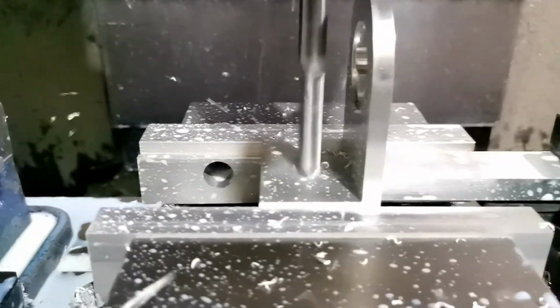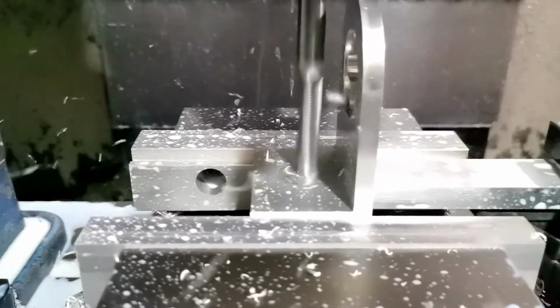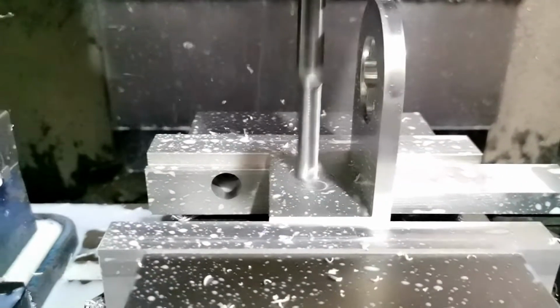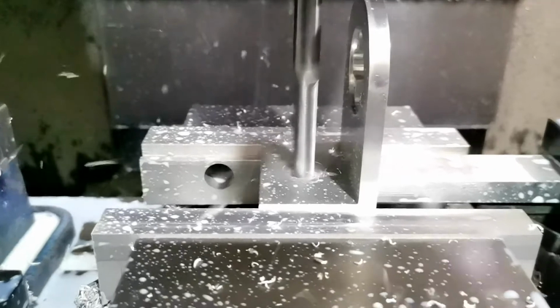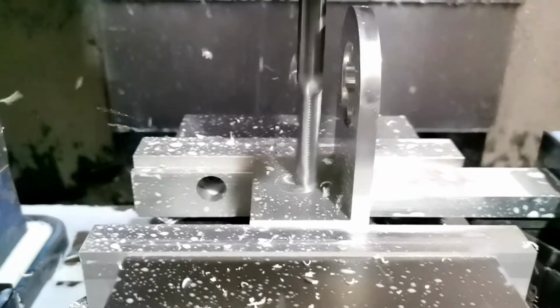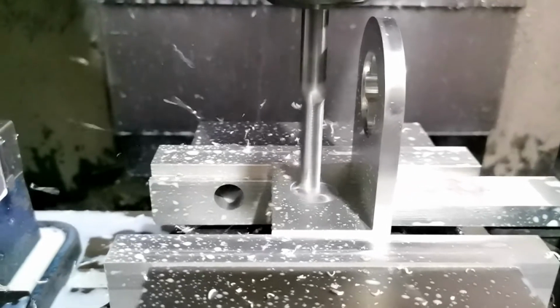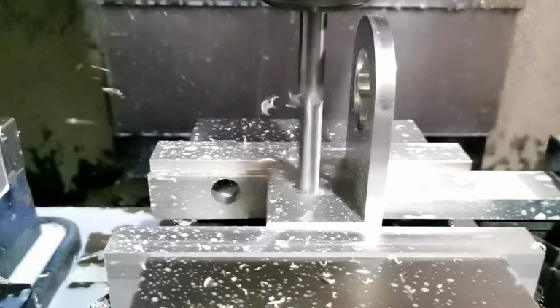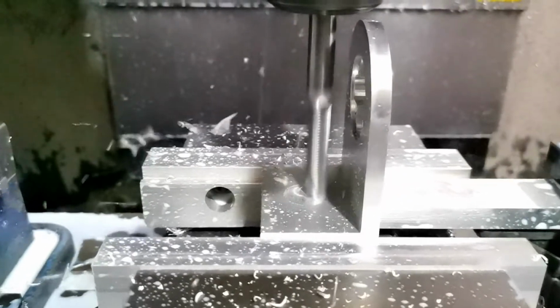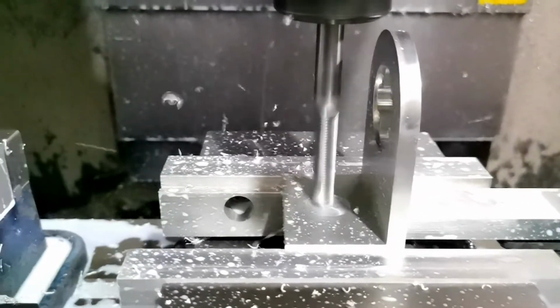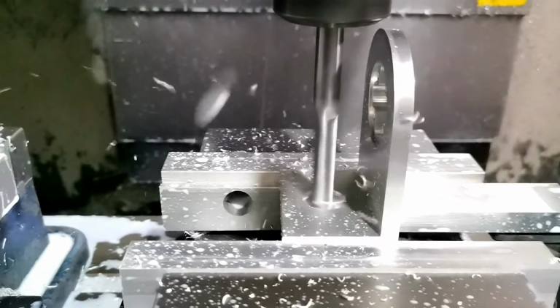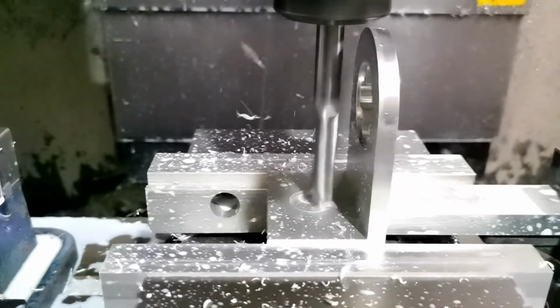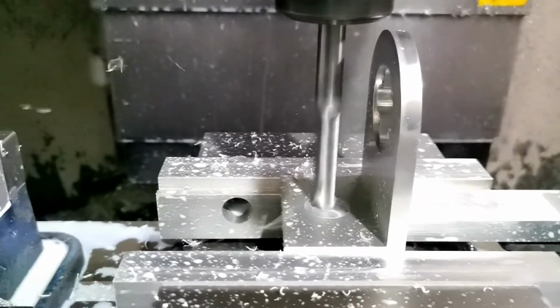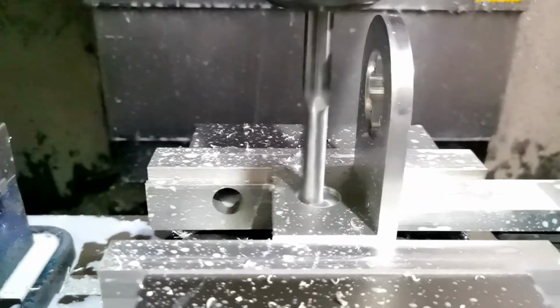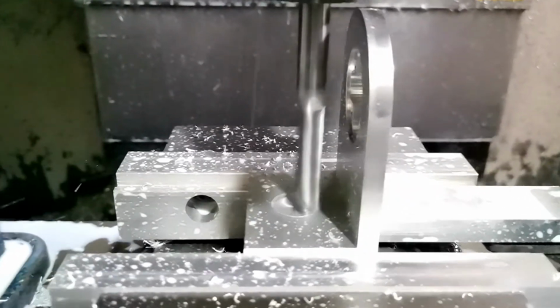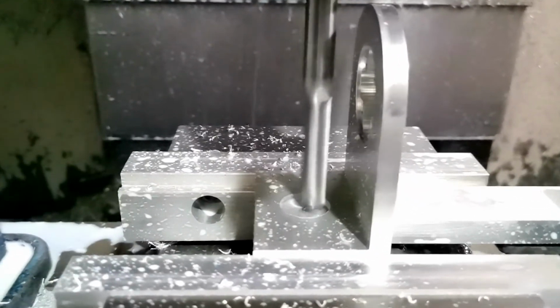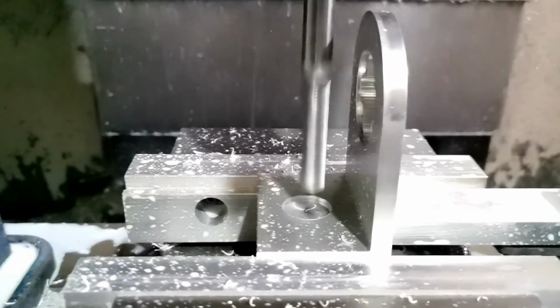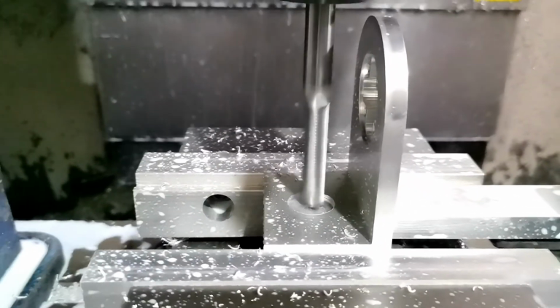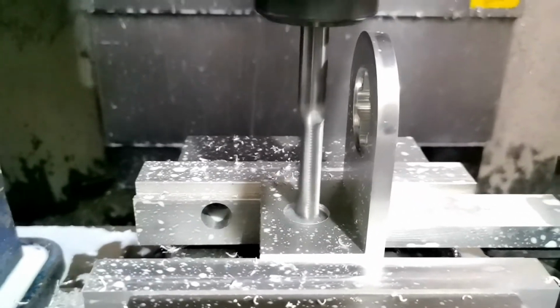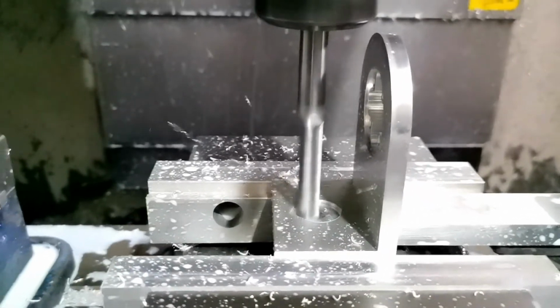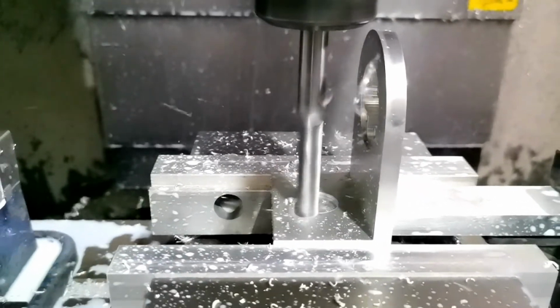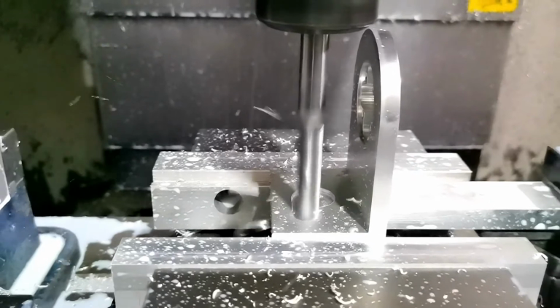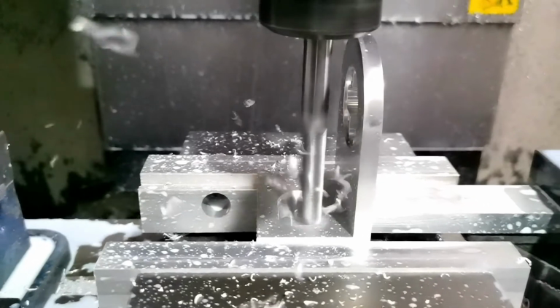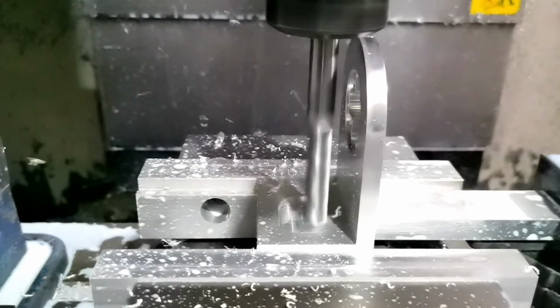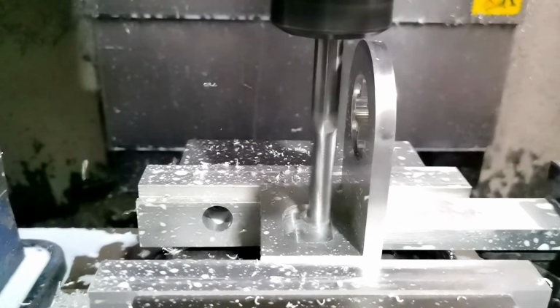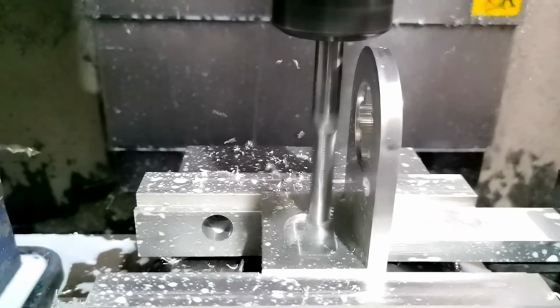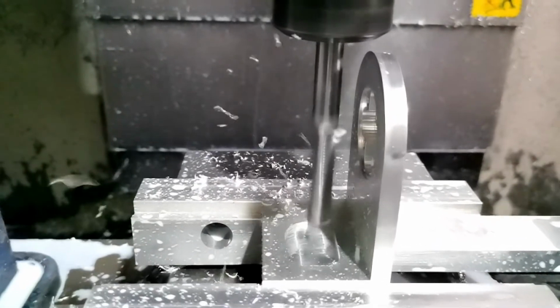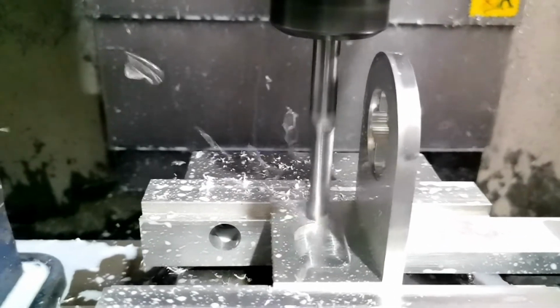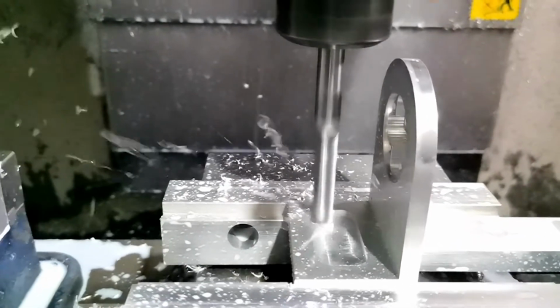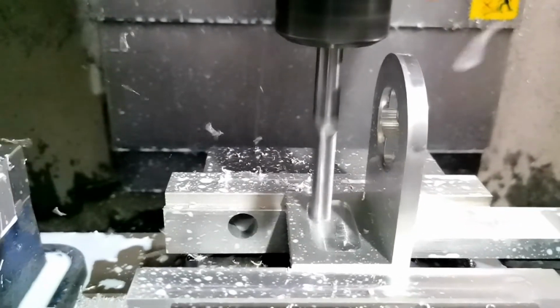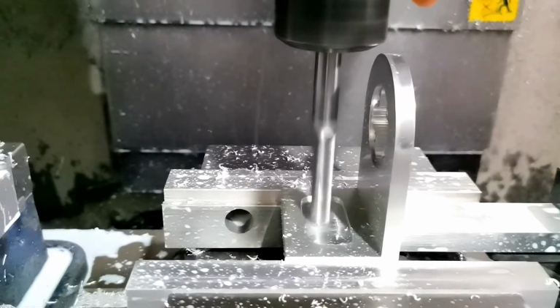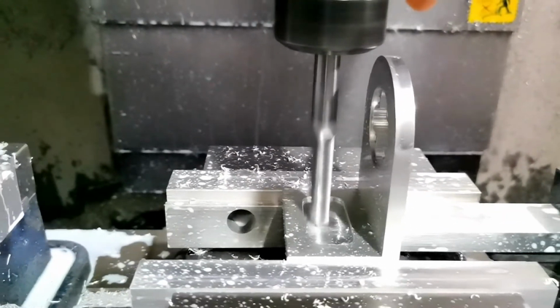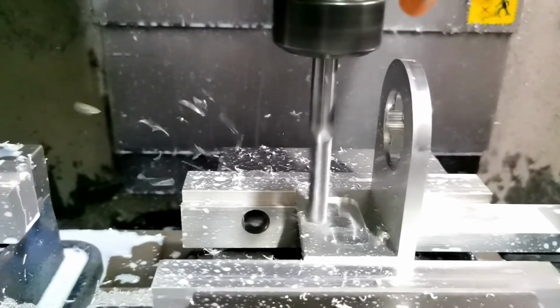In order to speed up the manufacturing, we mount two parts to the machine. This saves a lot of time, and as such, it reduces the manufacturing cost of the product.